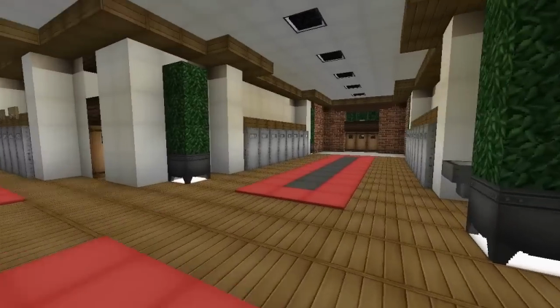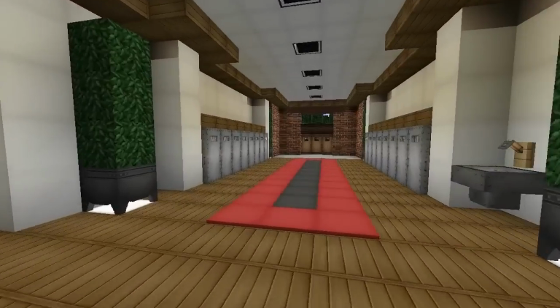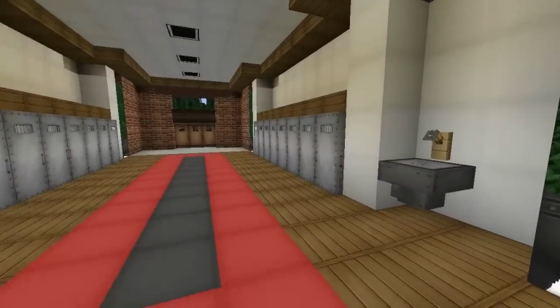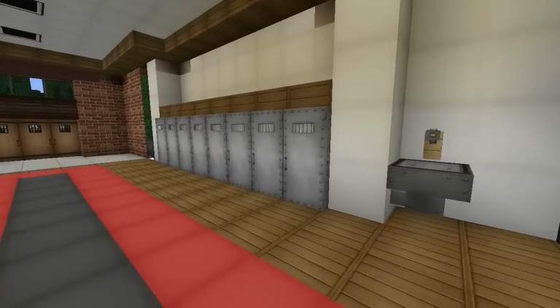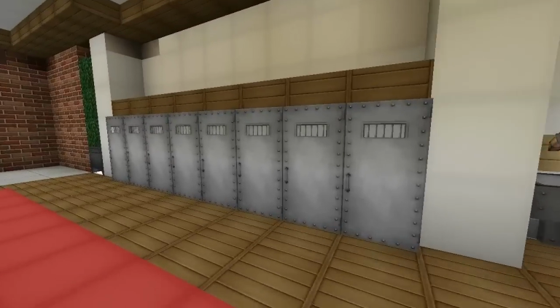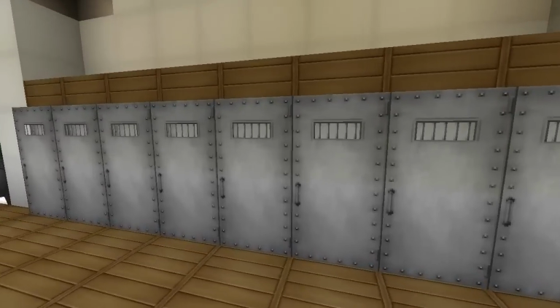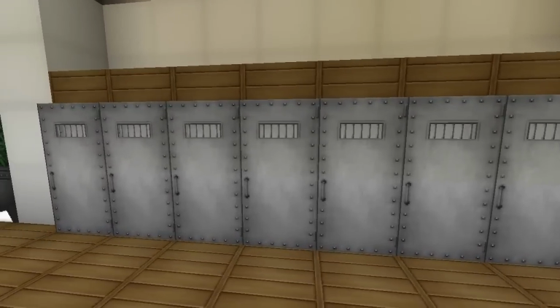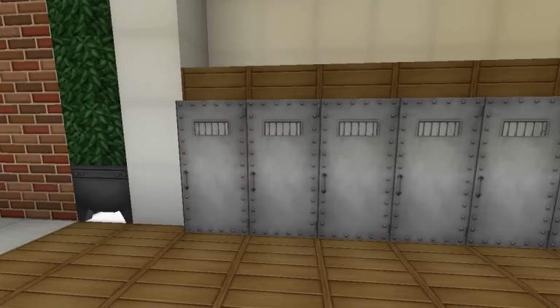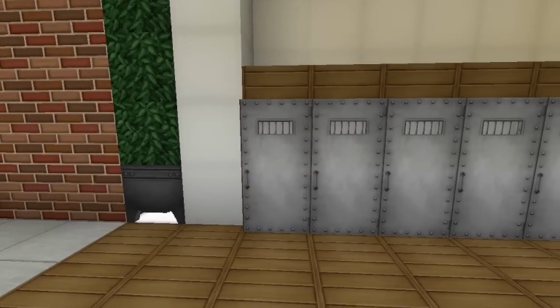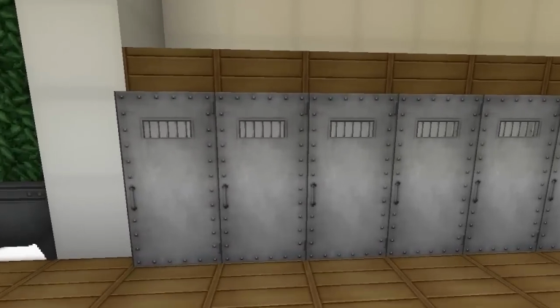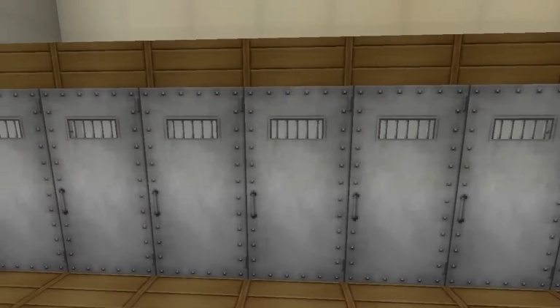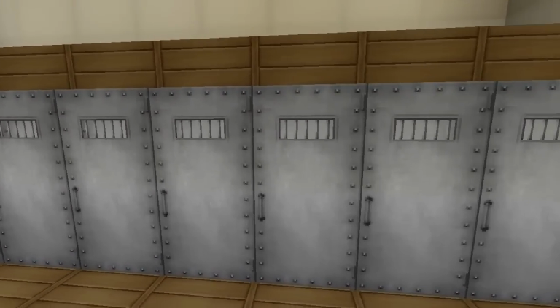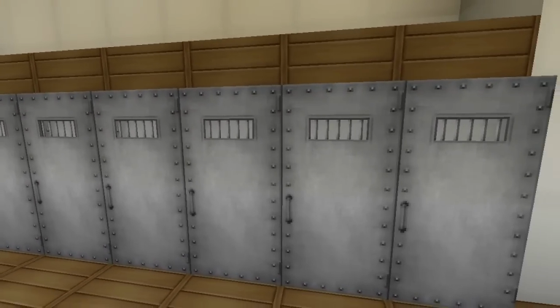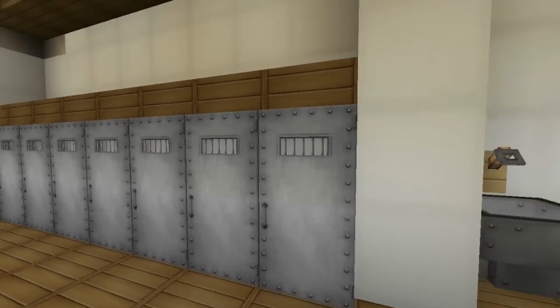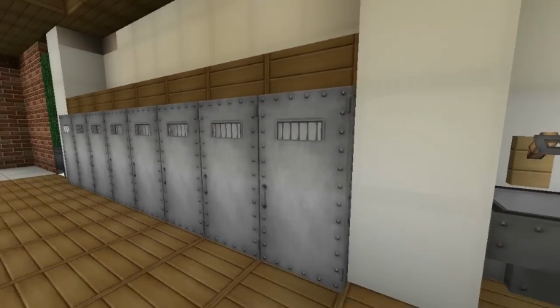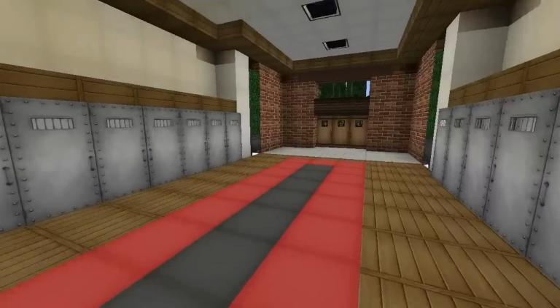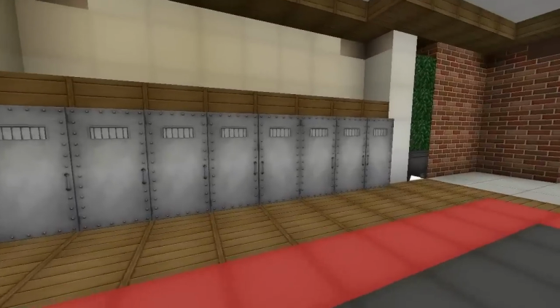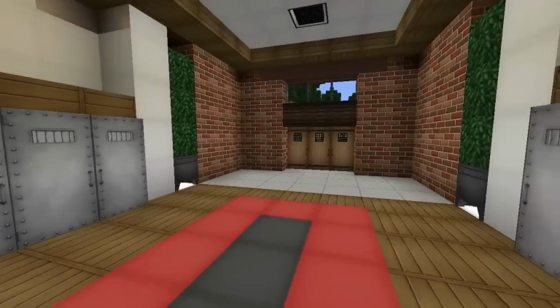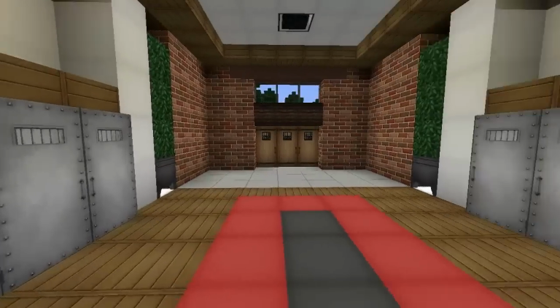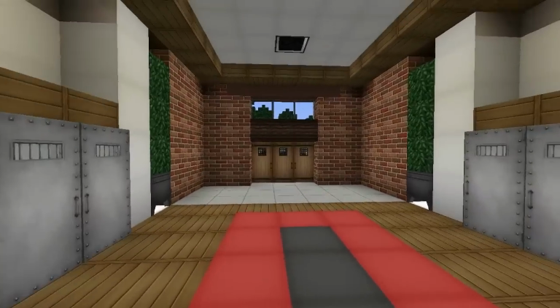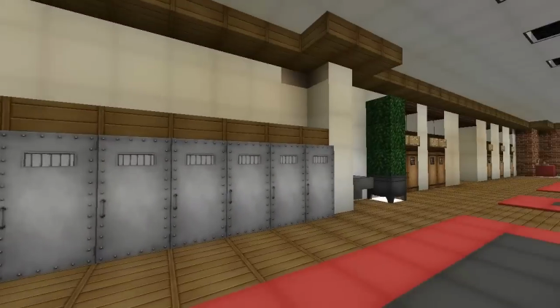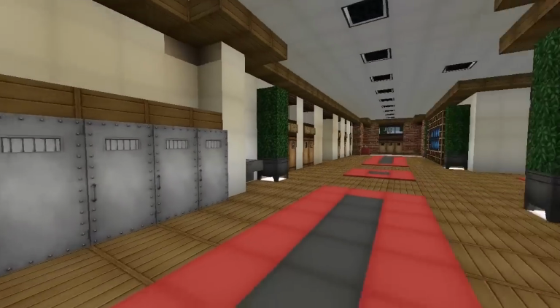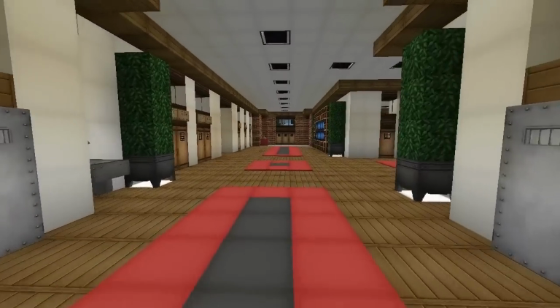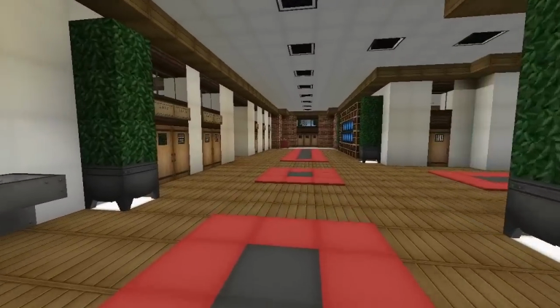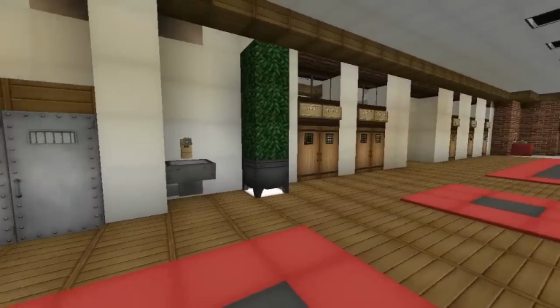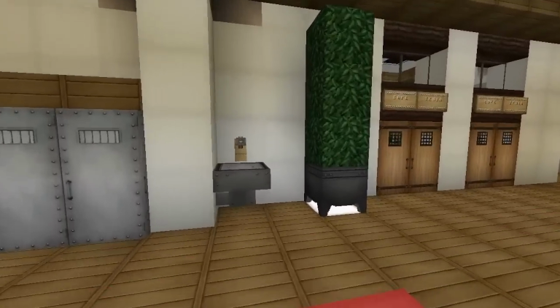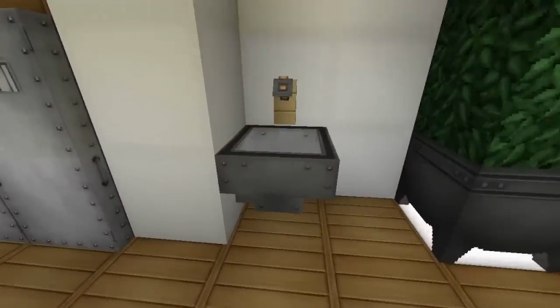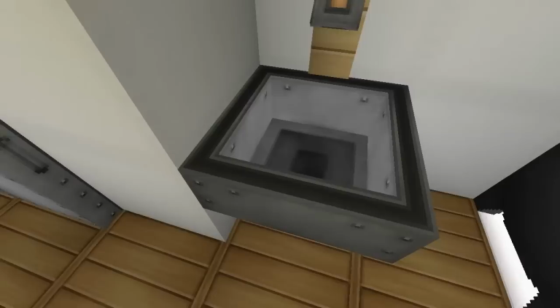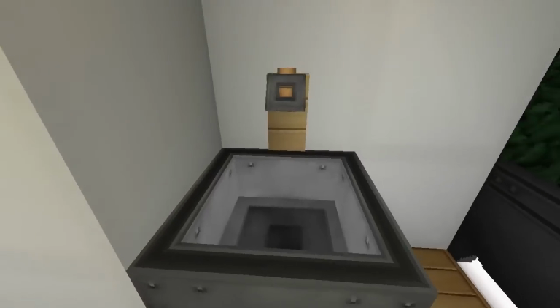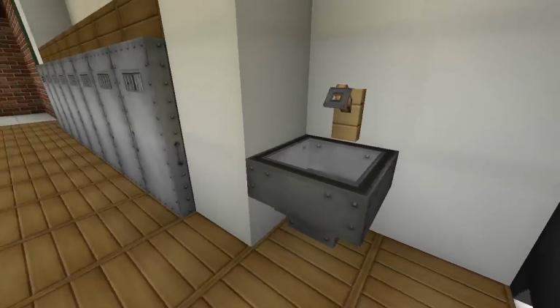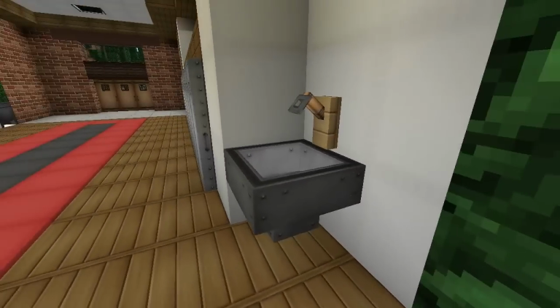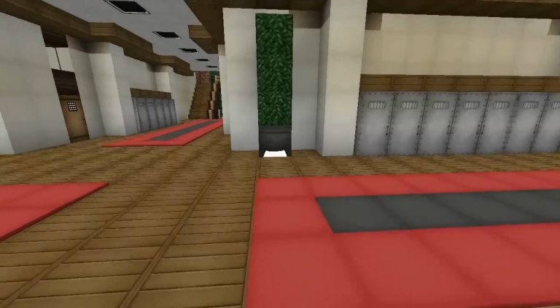I really like these lockers — they actually look like lockers. The texture pack helps because the iron doors look like lockers, but it looks really good. And look at this — it's like a water fountain. Really good.